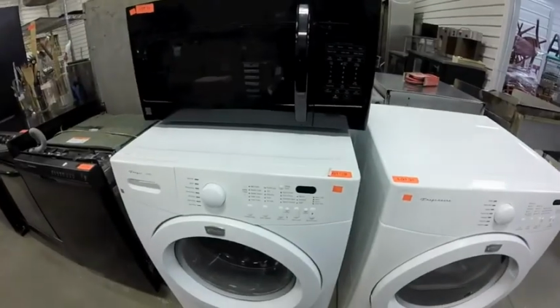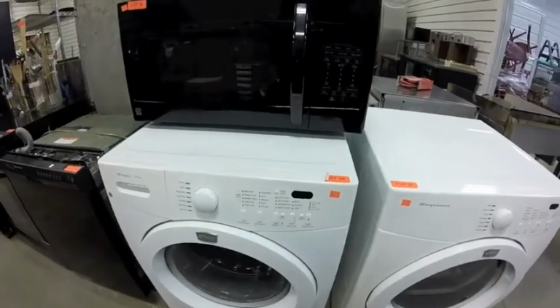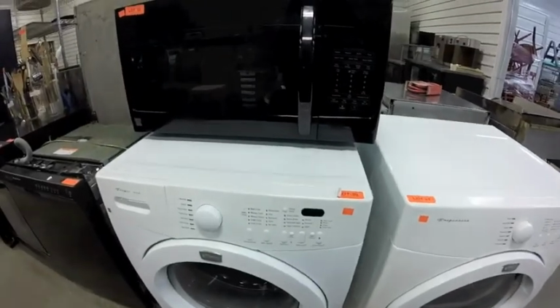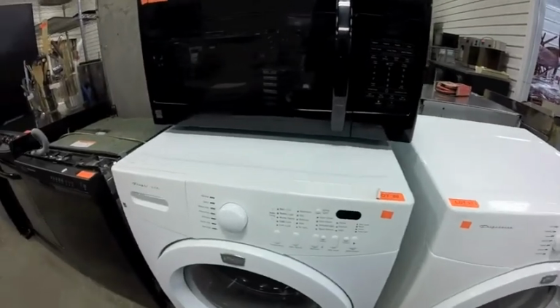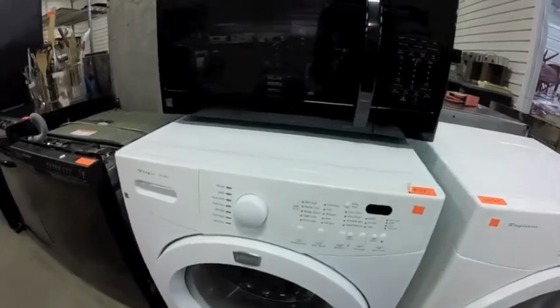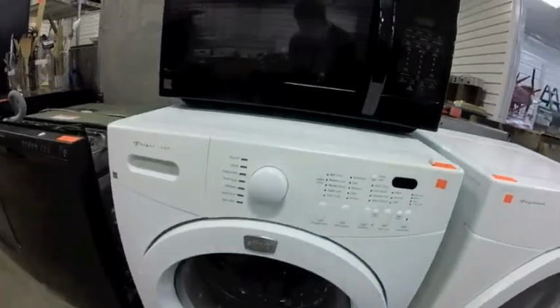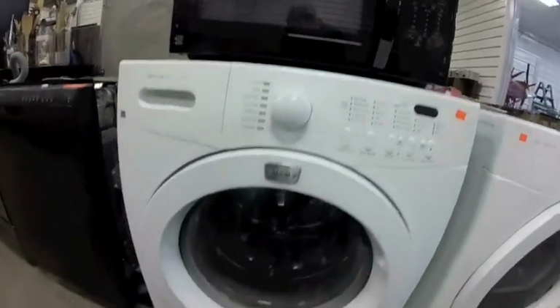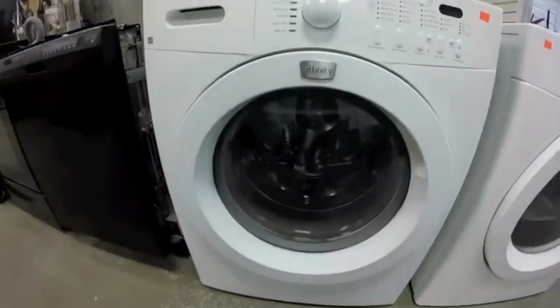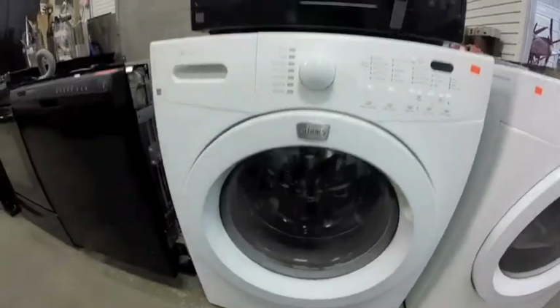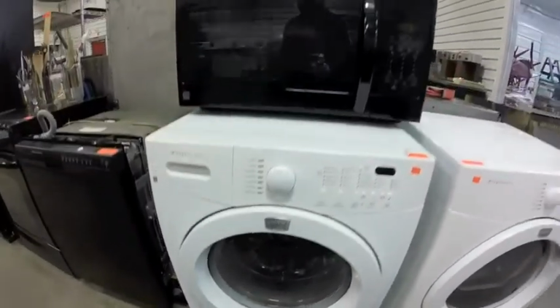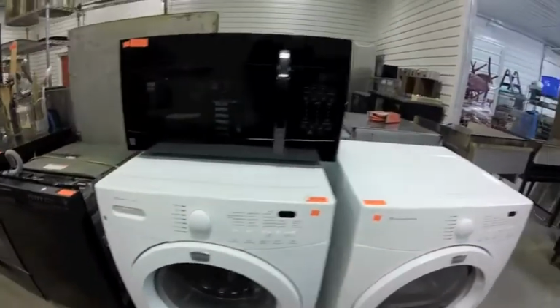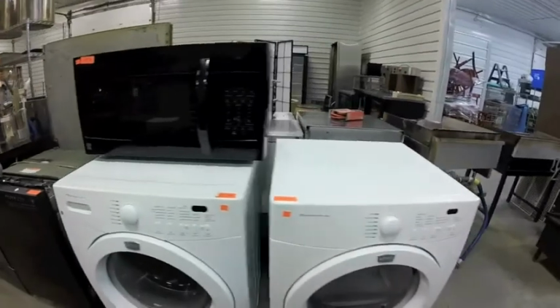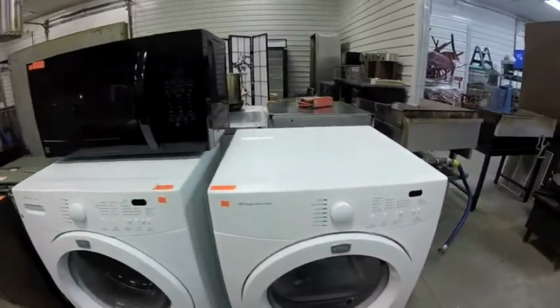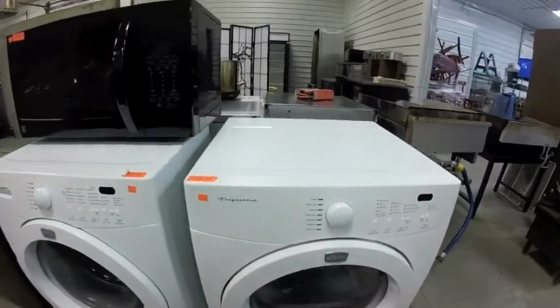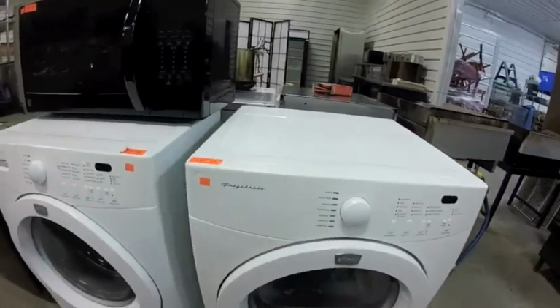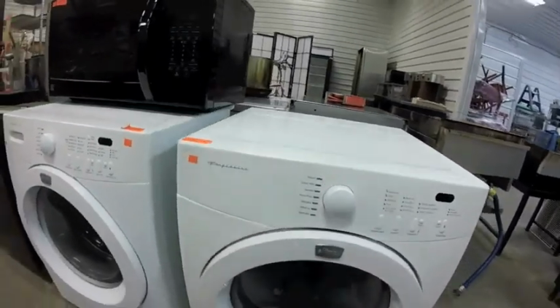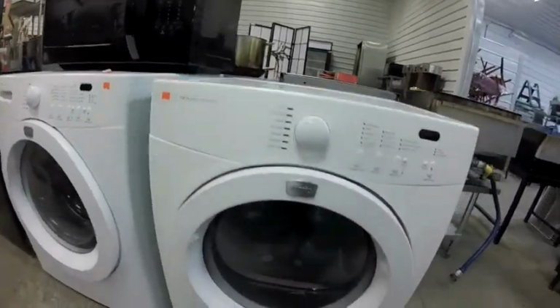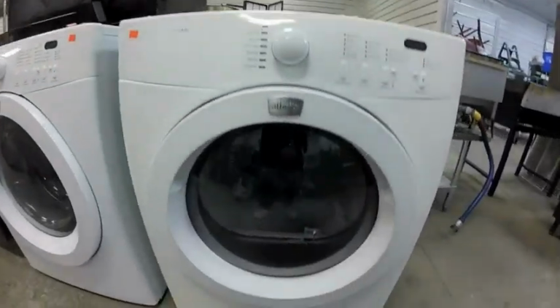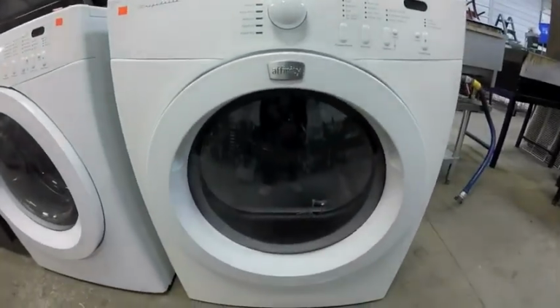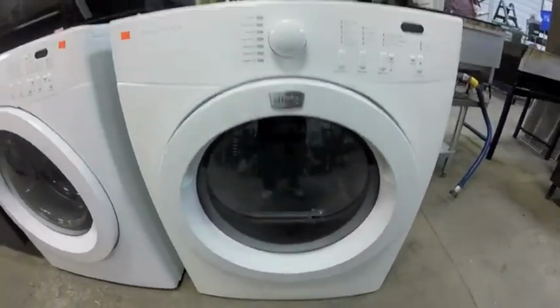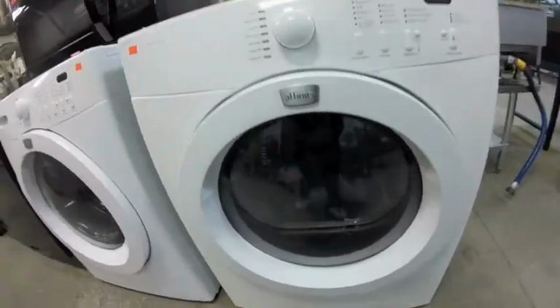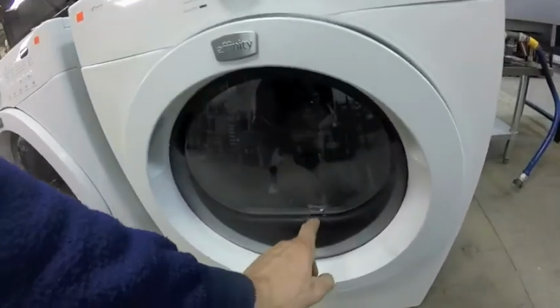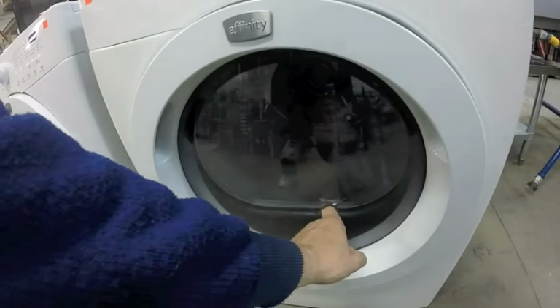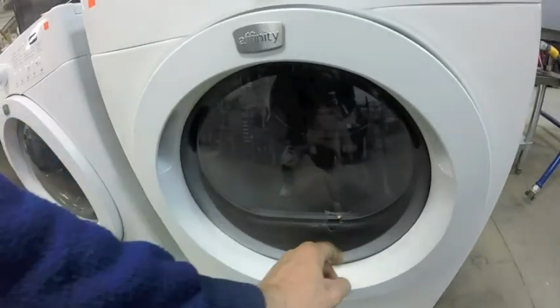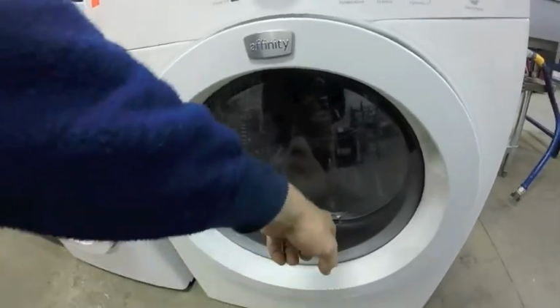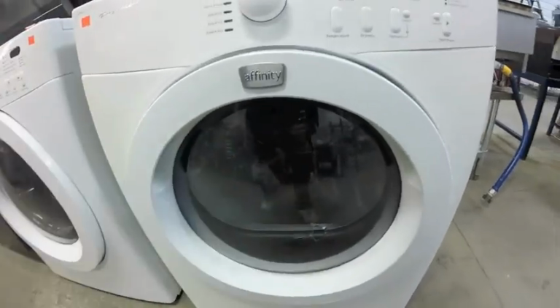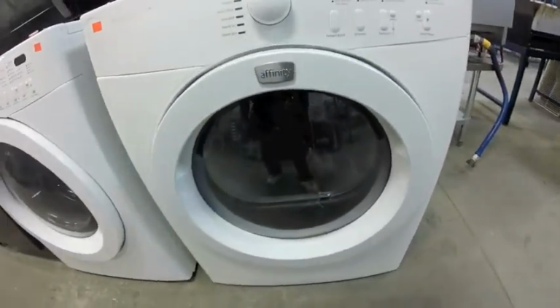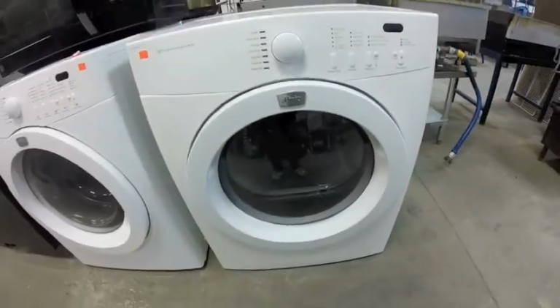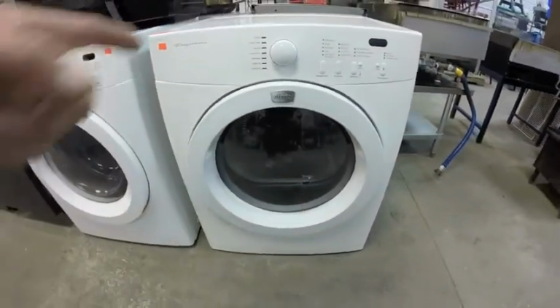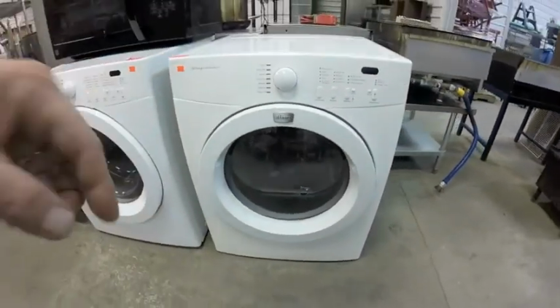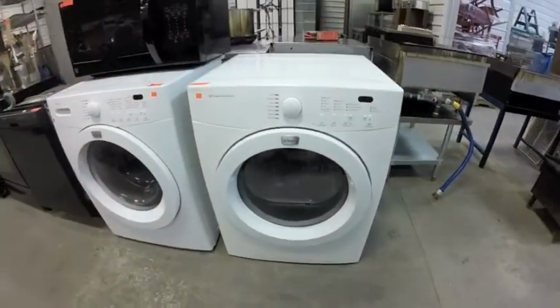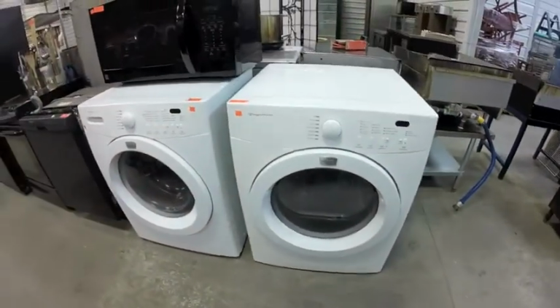Lot 30 is this nice Frigidaire Affinity washer. Lot 31 is the Frigidaire Affinity matching dryer — there is a hole in the front case right here, not sure how that affects it. There are 2 seals, not sure.